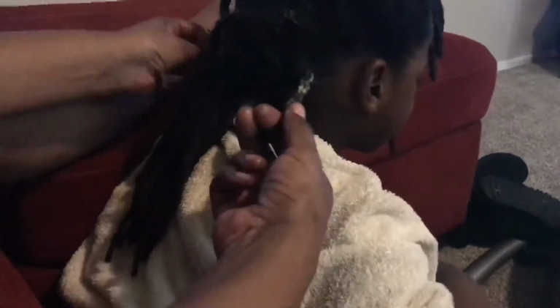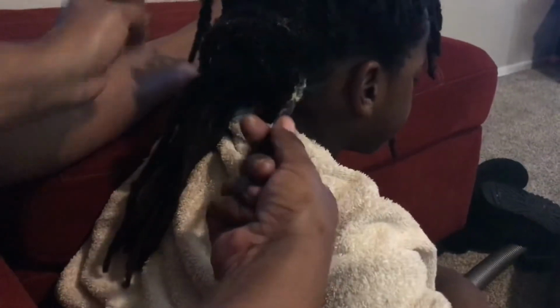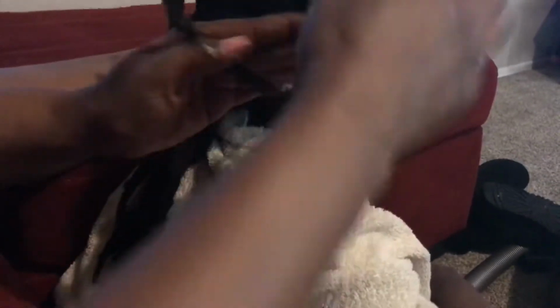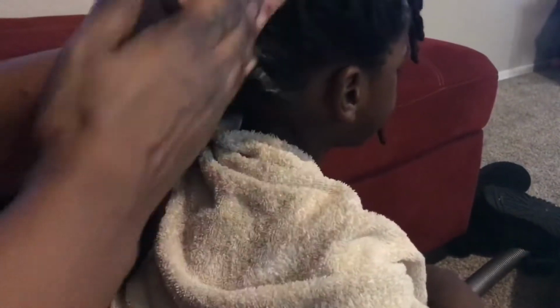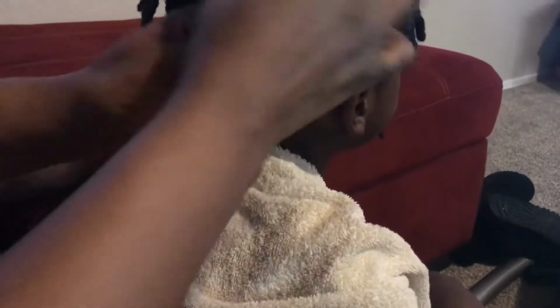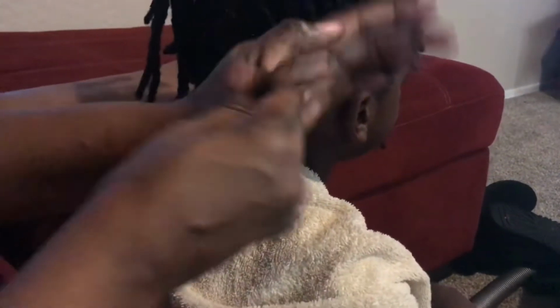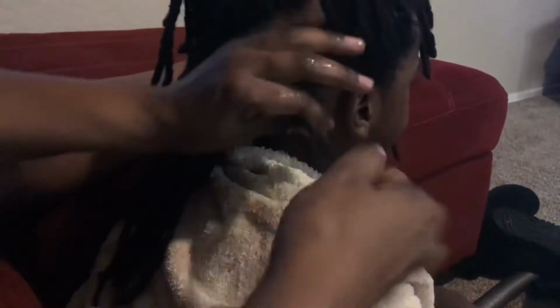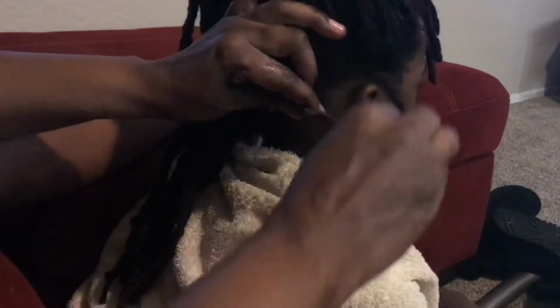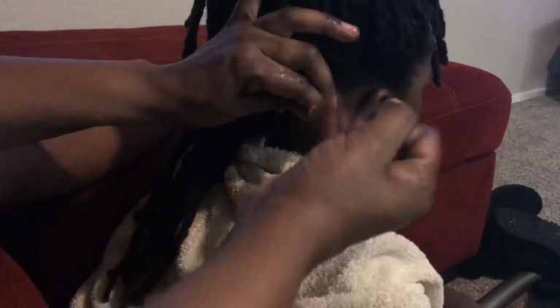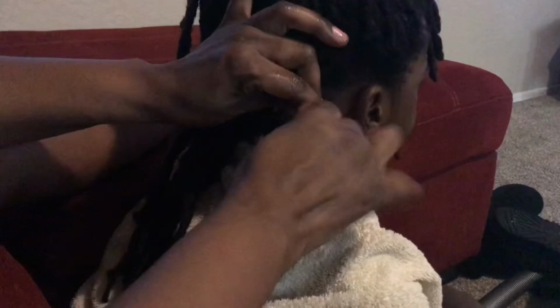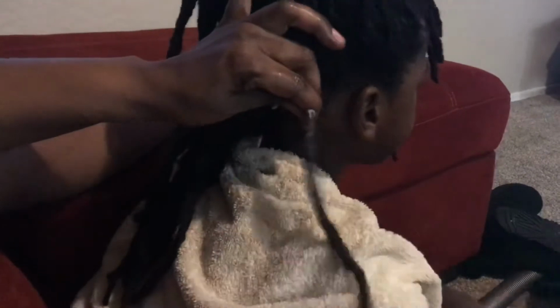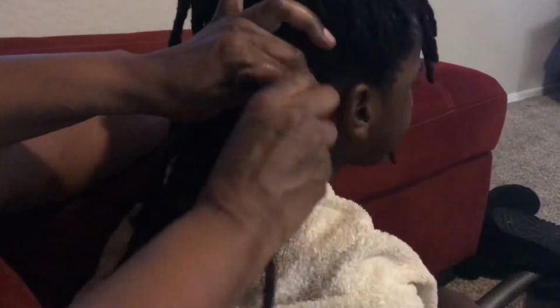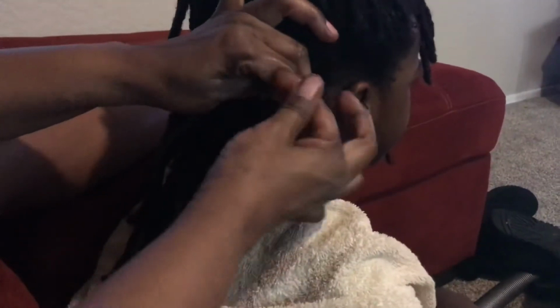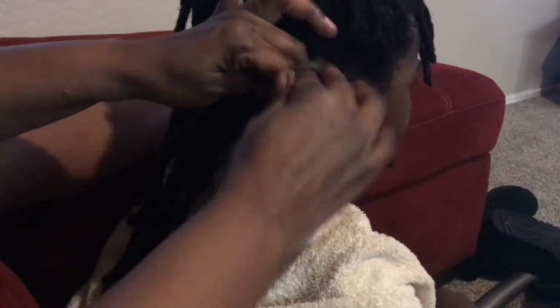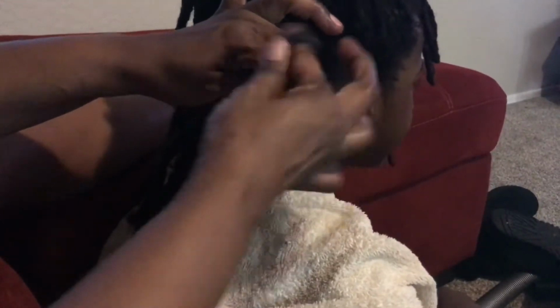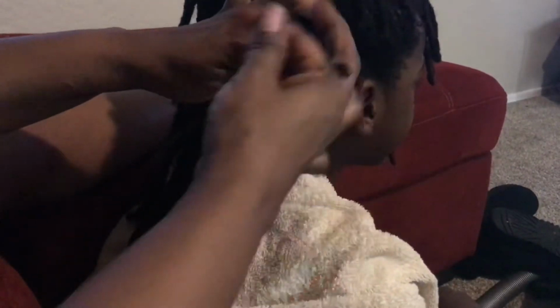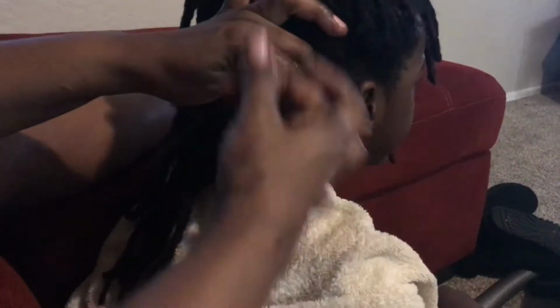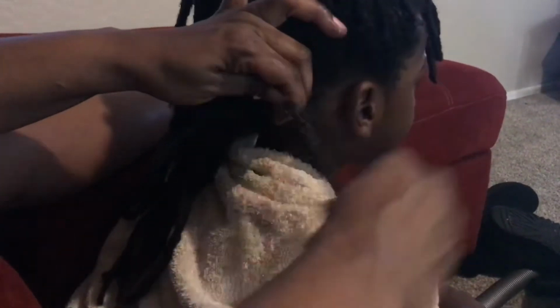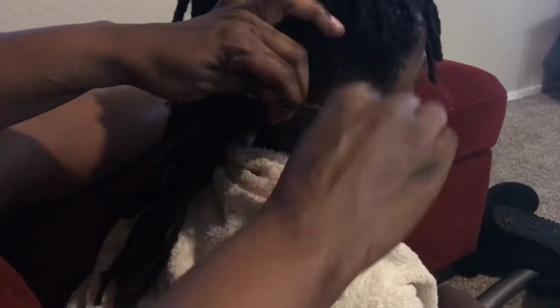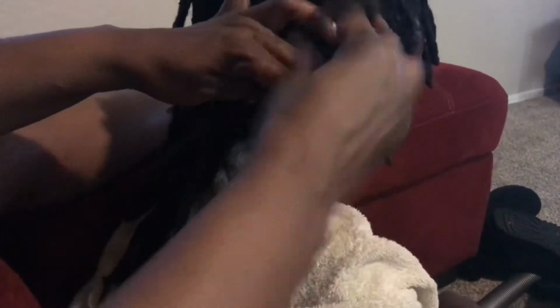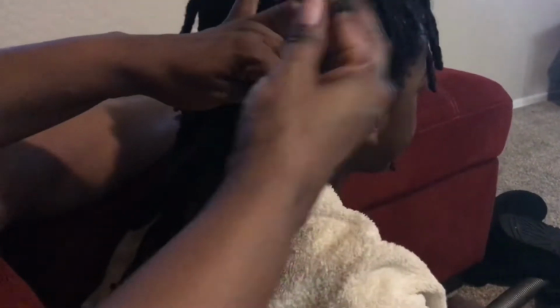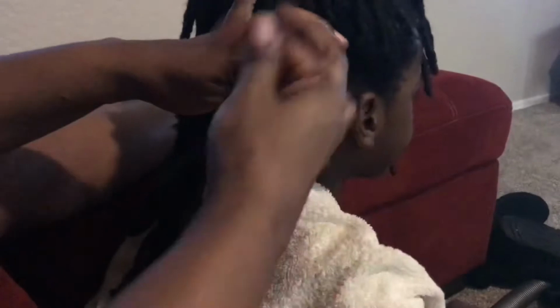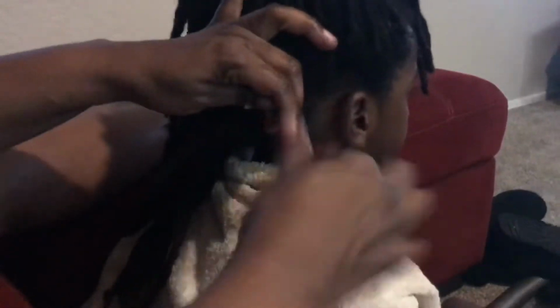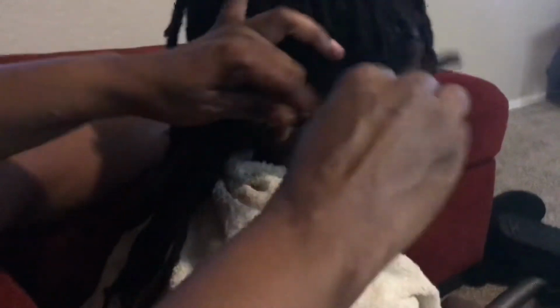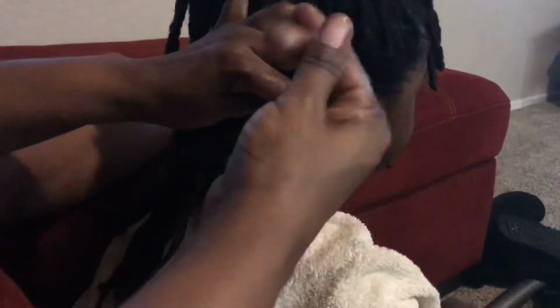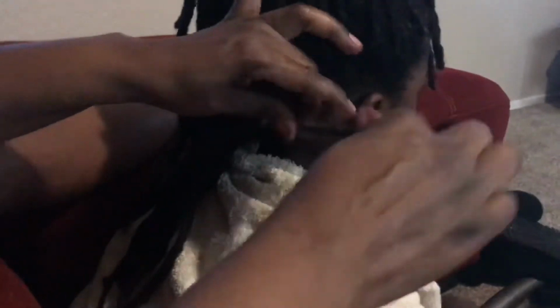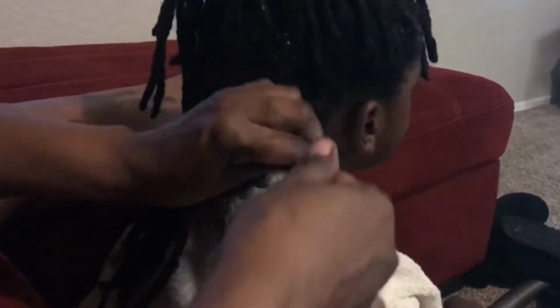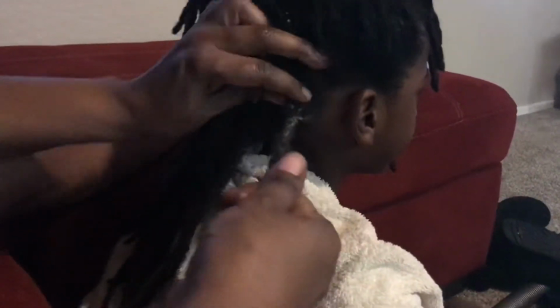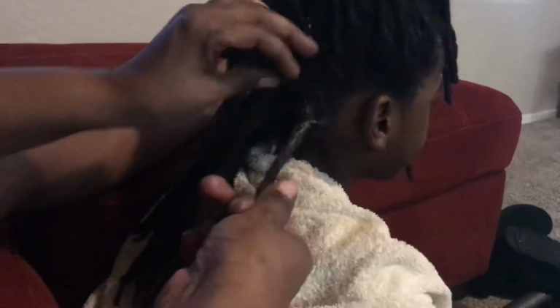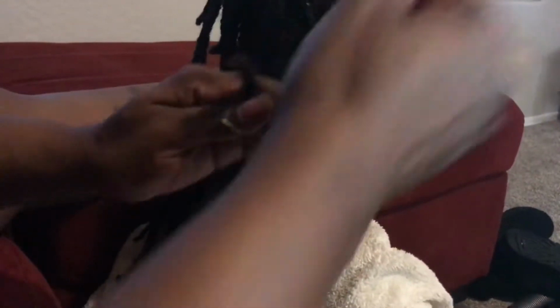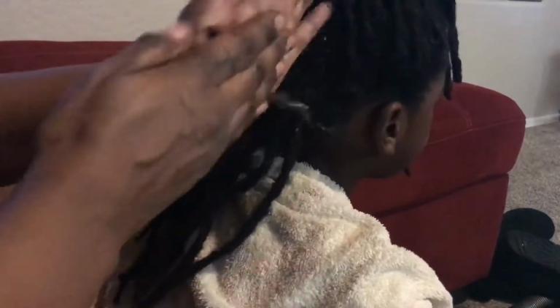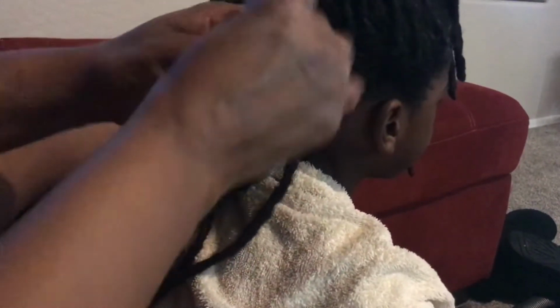She's parting the hair so she can have one single dread to herself to twist. That's basically how you twist the dreads, and you're going to be doing that for the whole head. I'm going to show you guys the time lapse to when we're almost done.